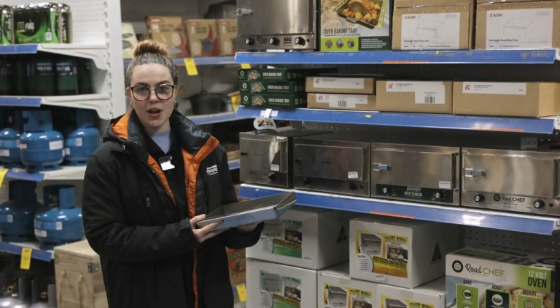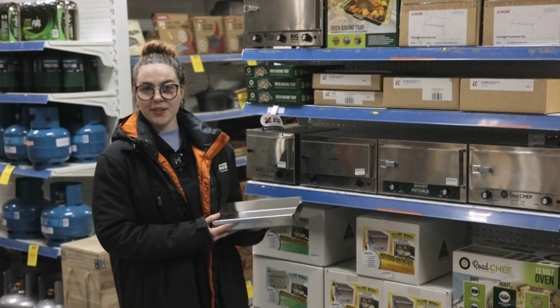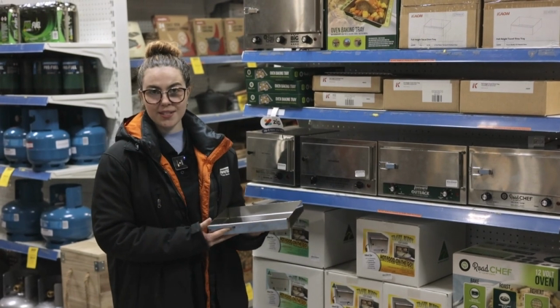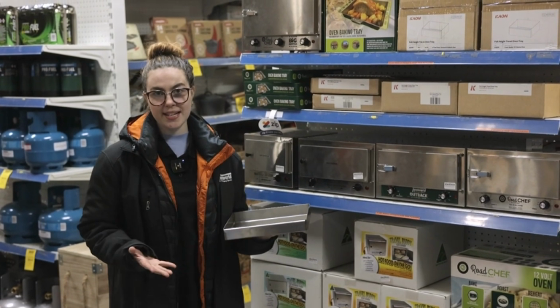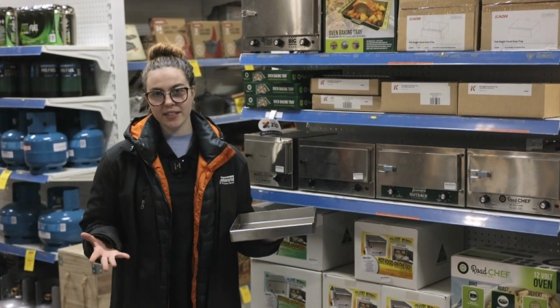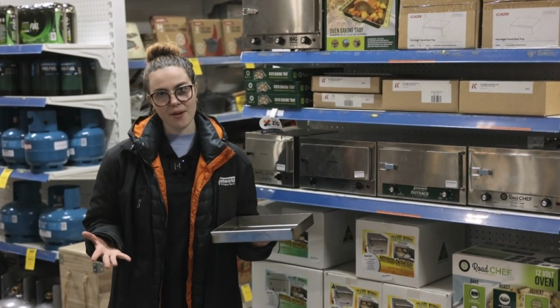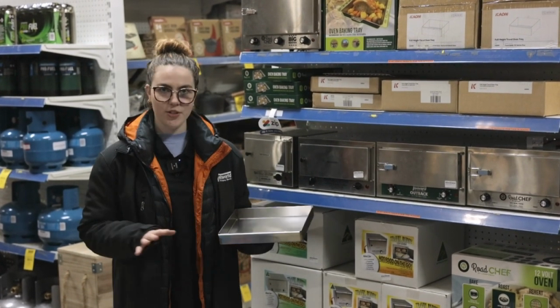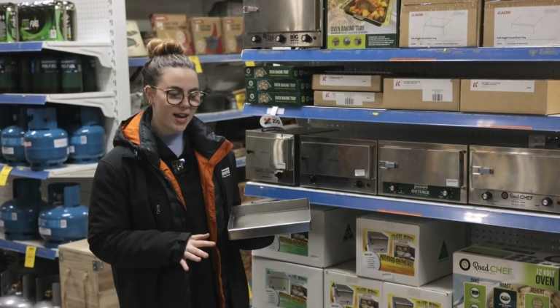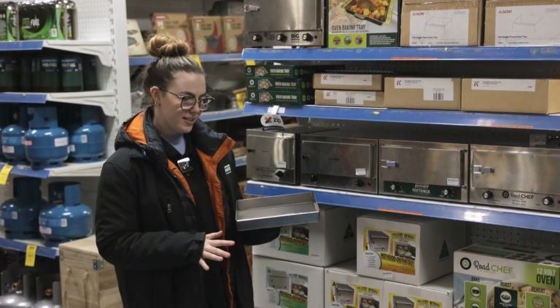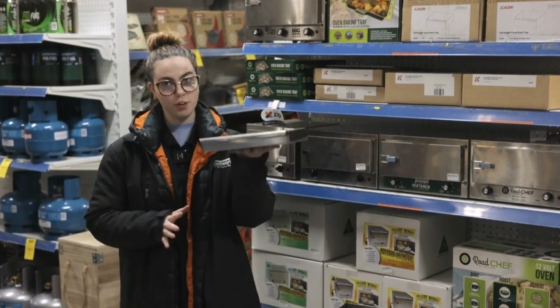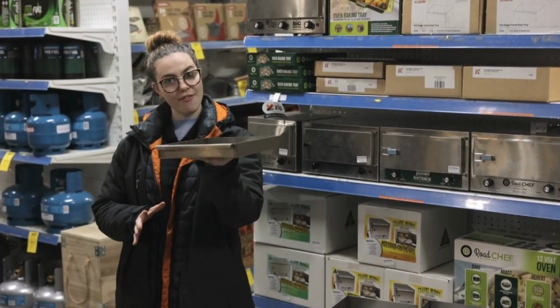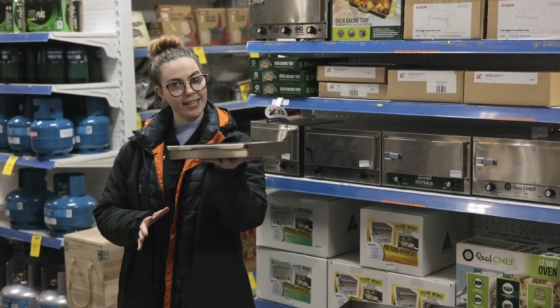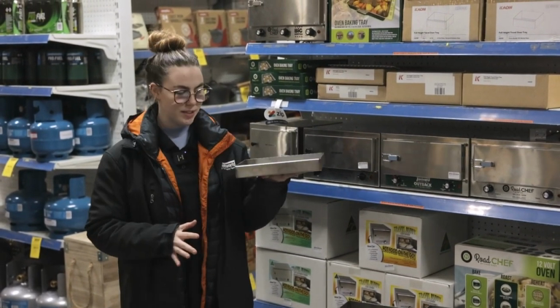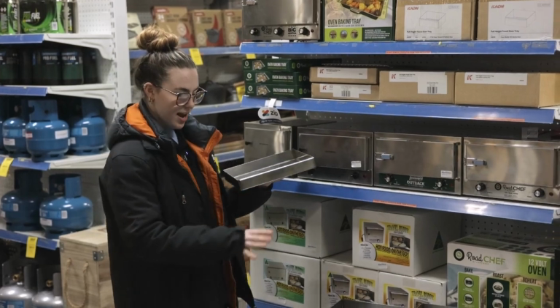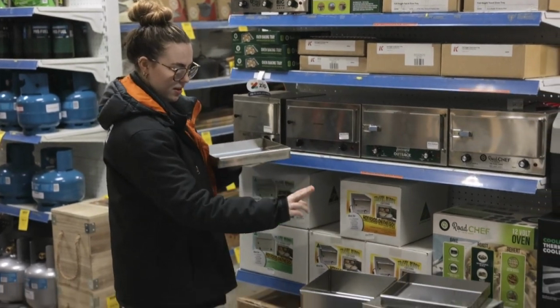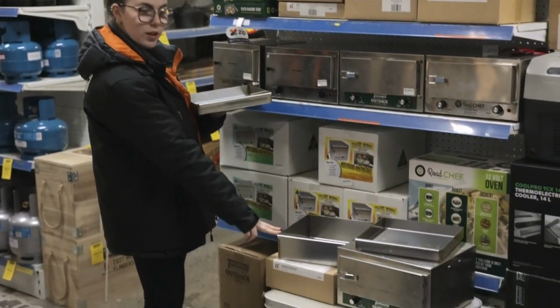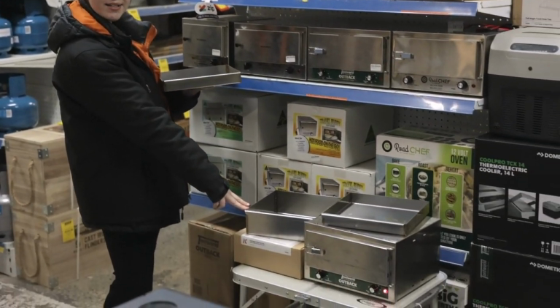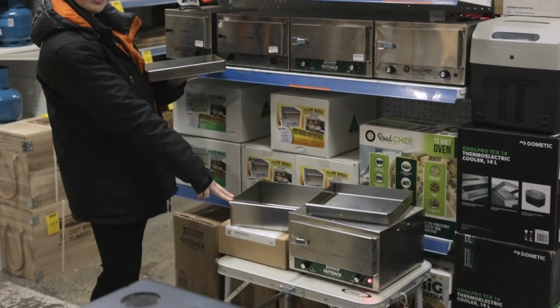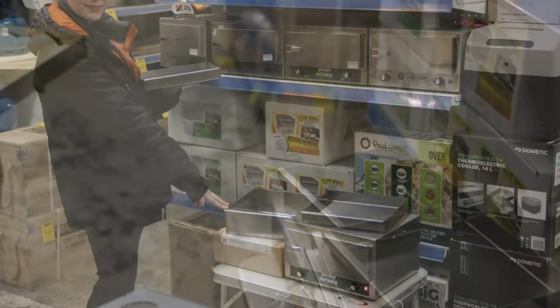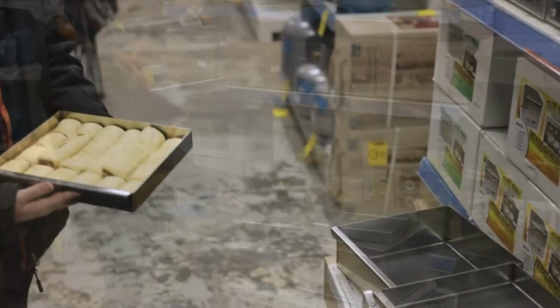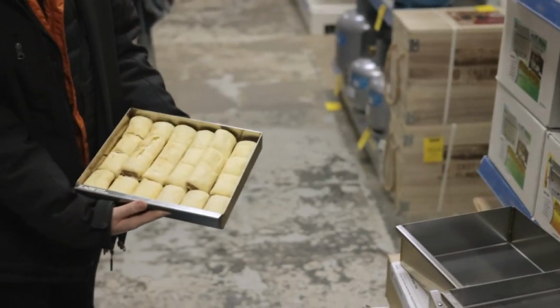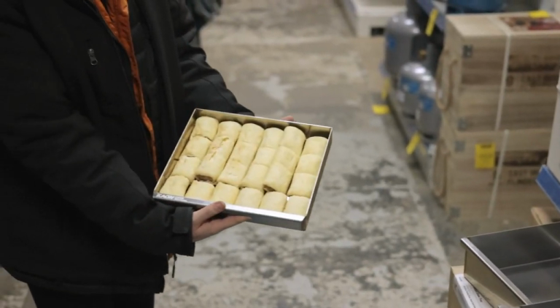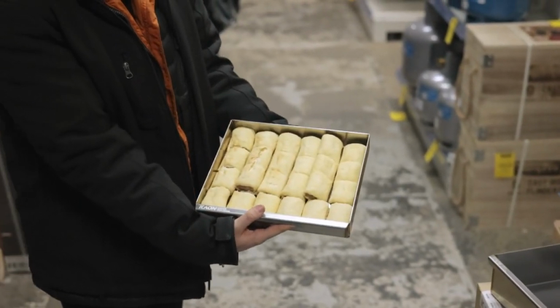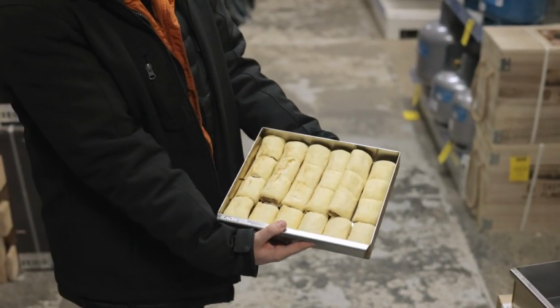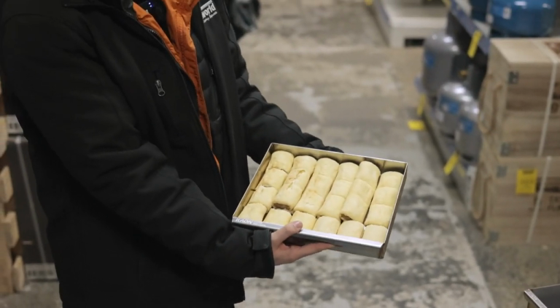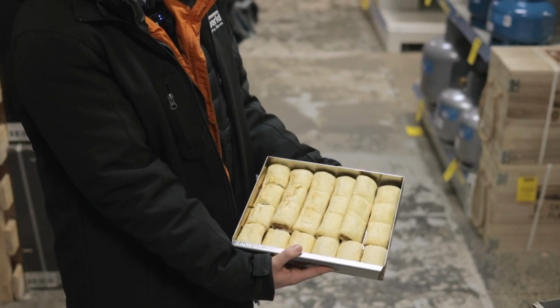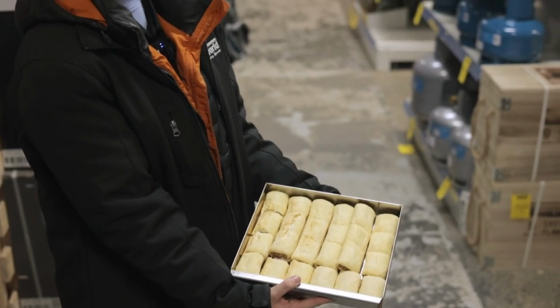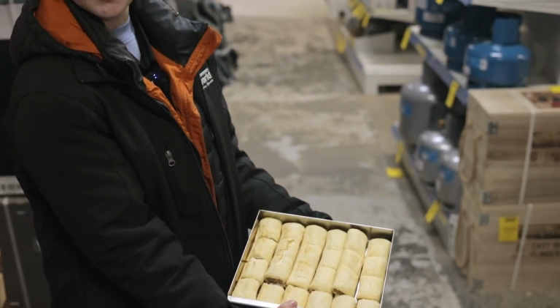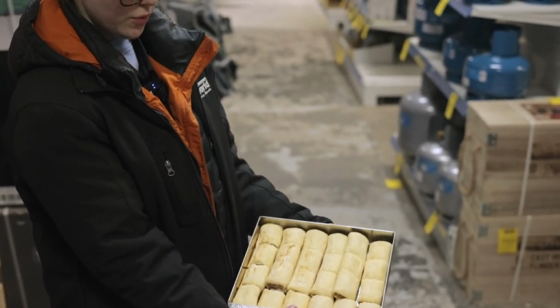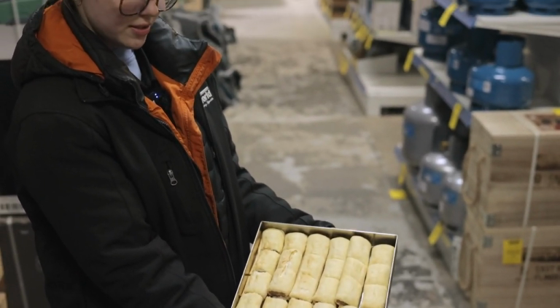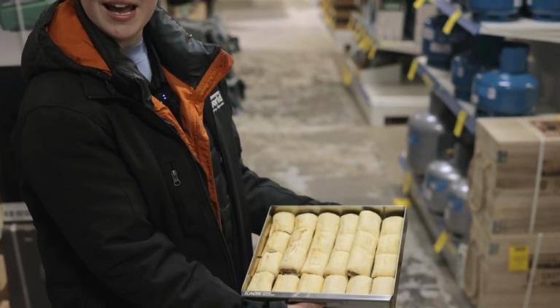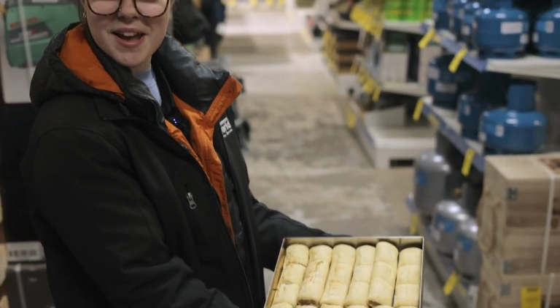These trays currently come in two sizes. We've got the half height here and then the full height as well. You can actually fit about 24 sausage rolls, which is quite a hefty amount.